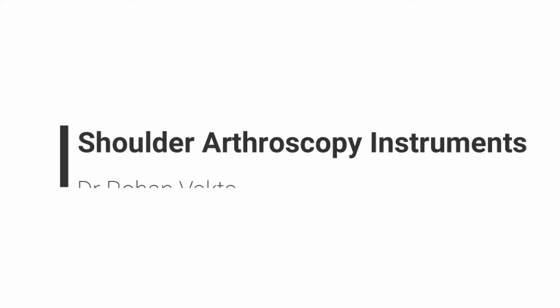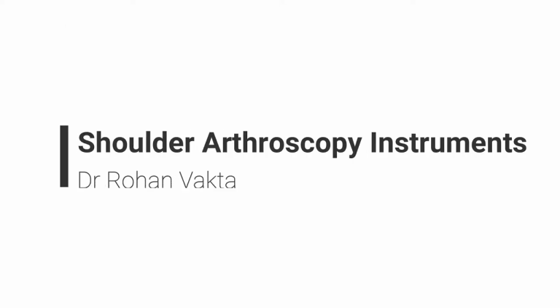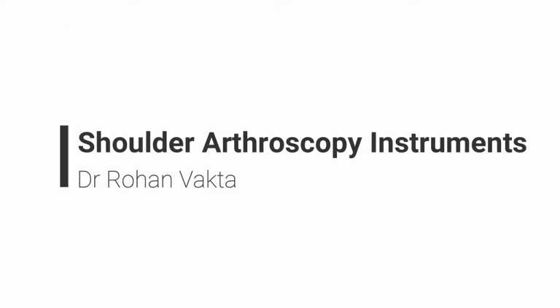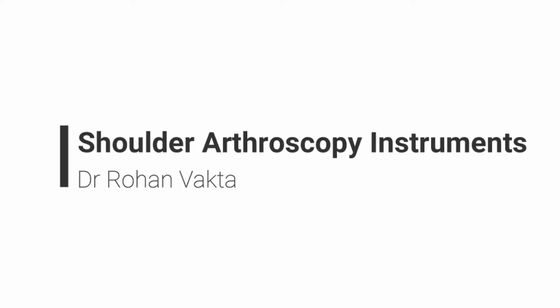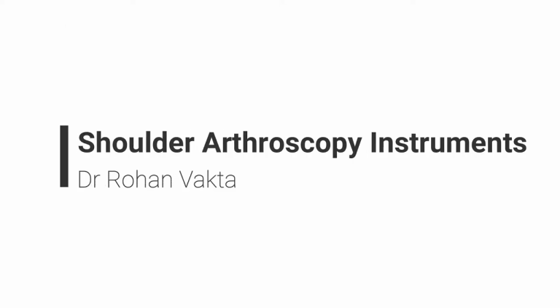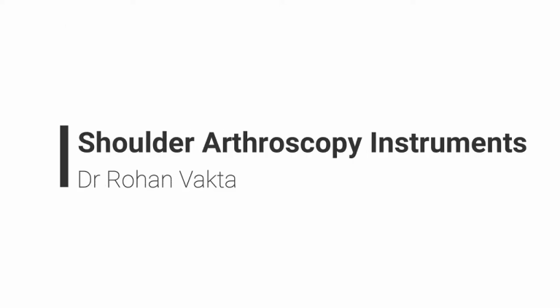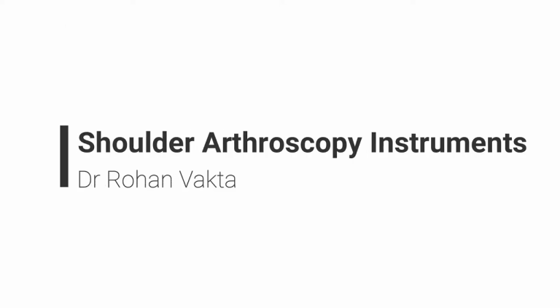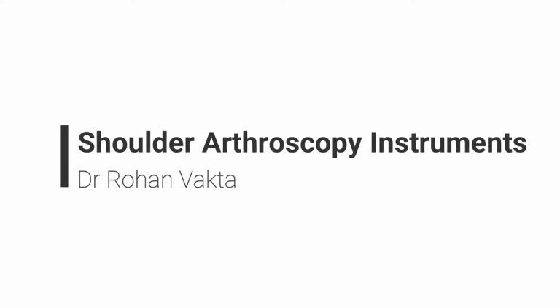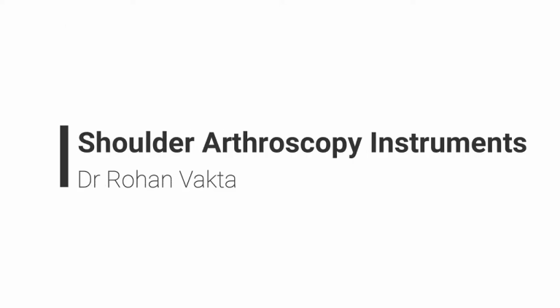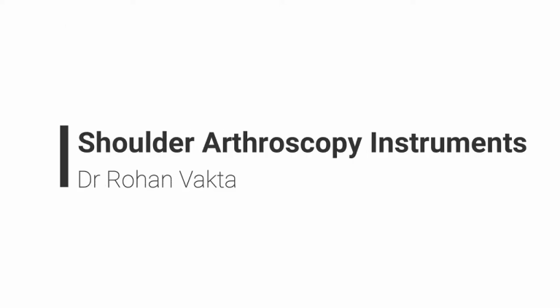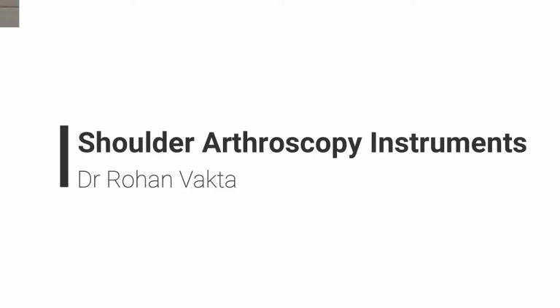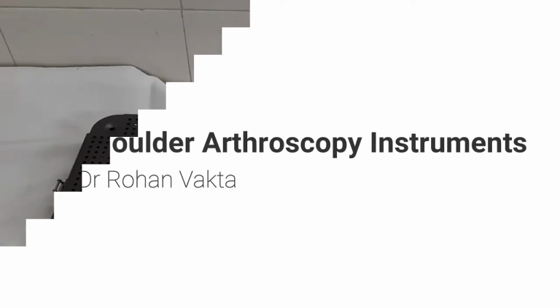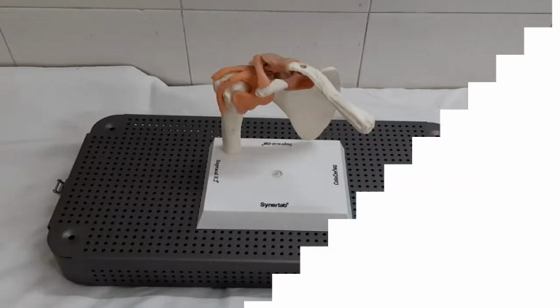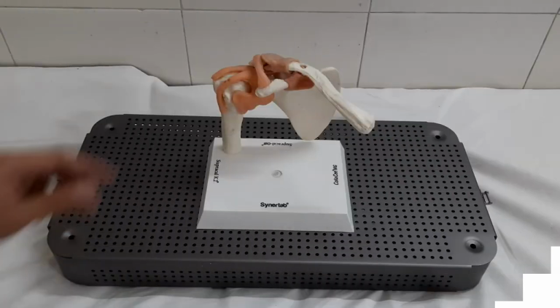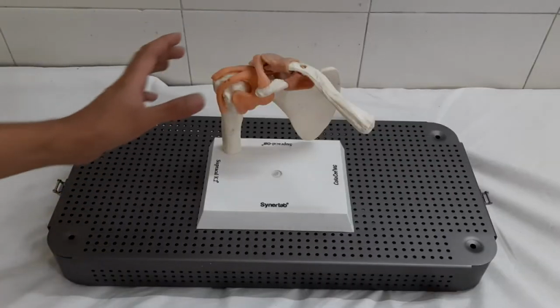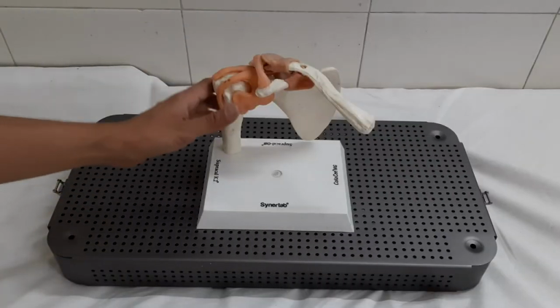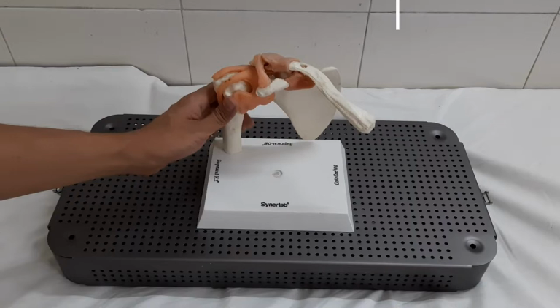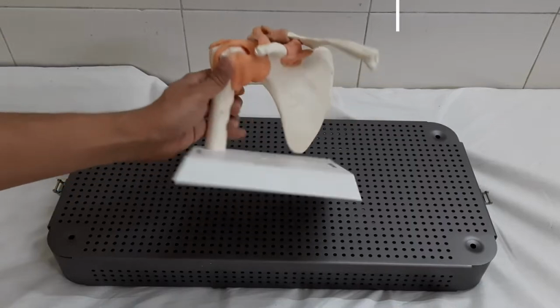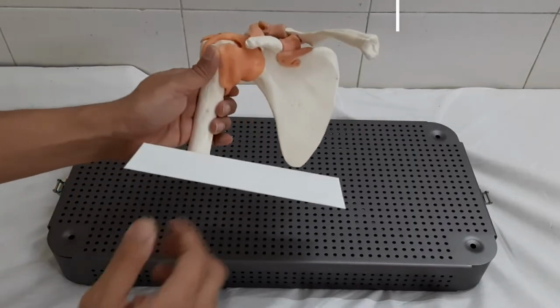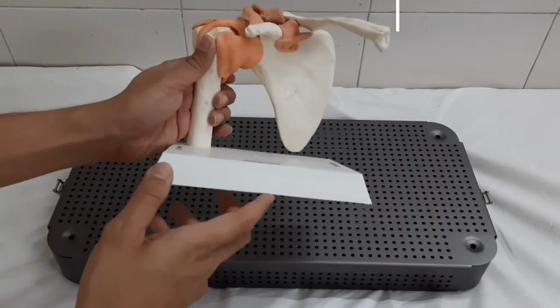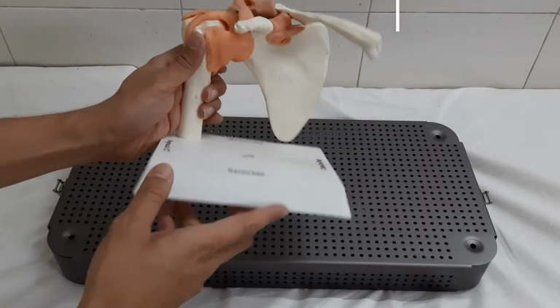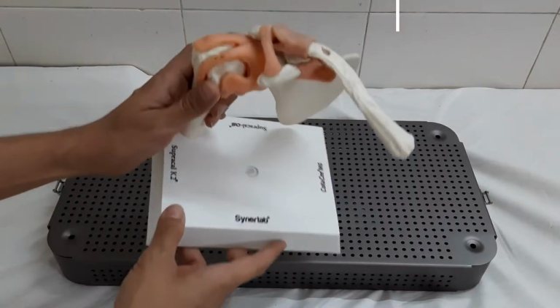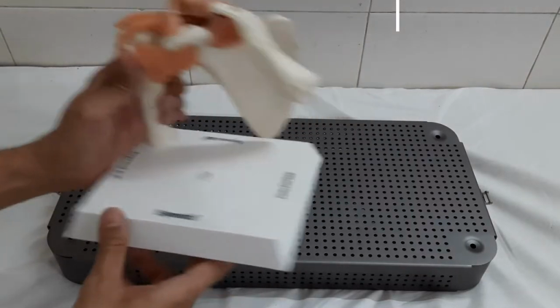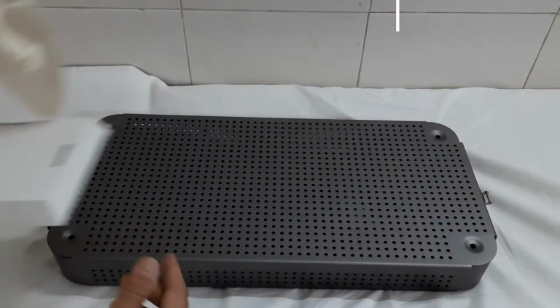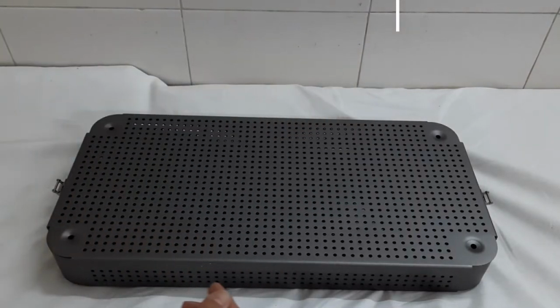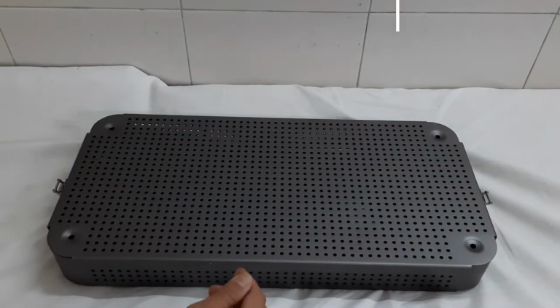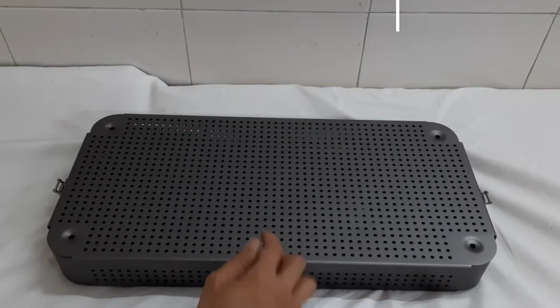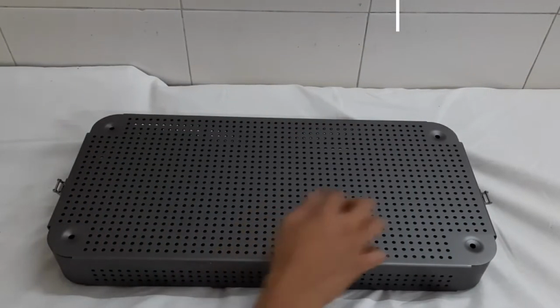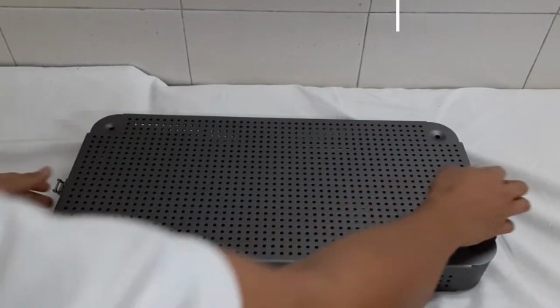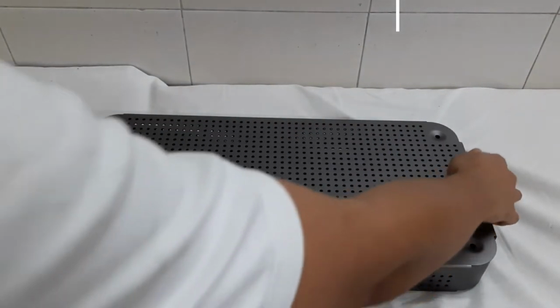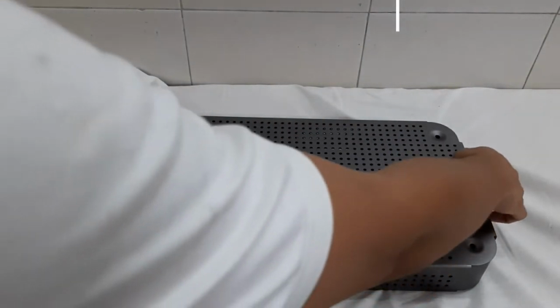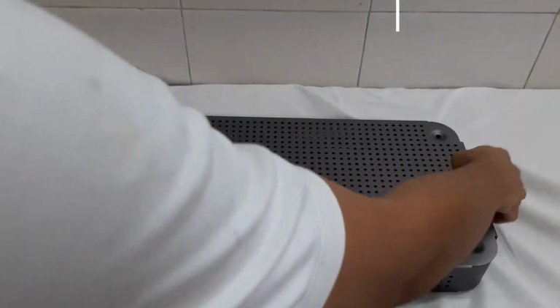Shoulder arthroscopy instruments. These instruments are very delicate and should be protected very well by putting them in a specialized case.